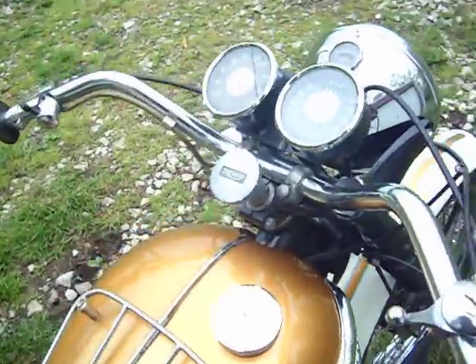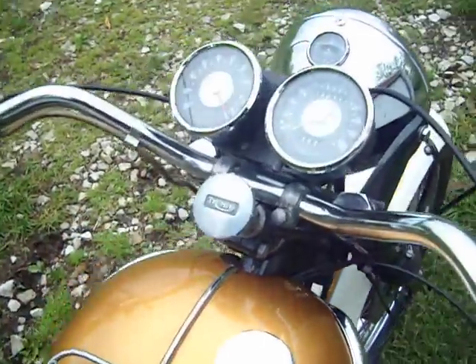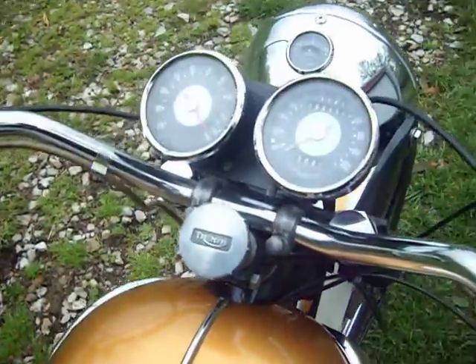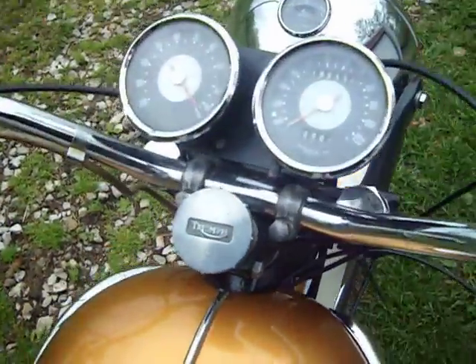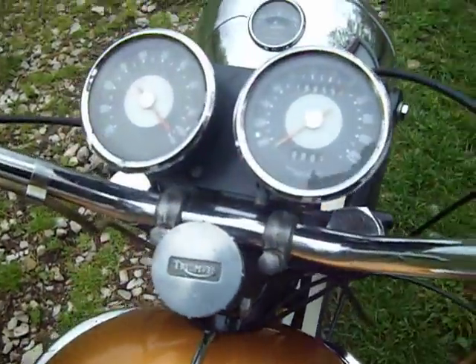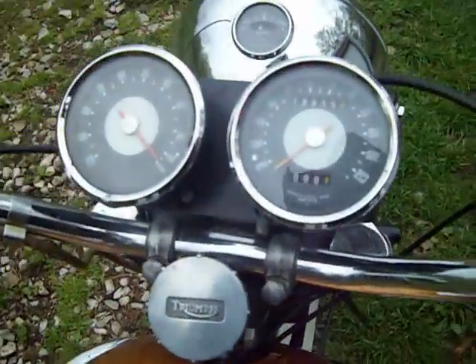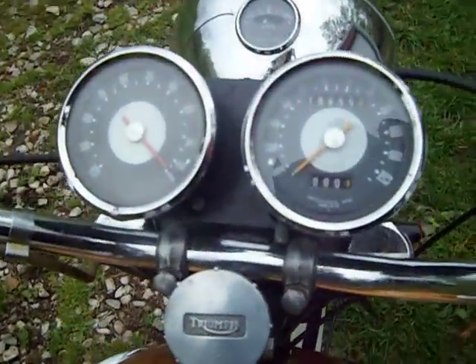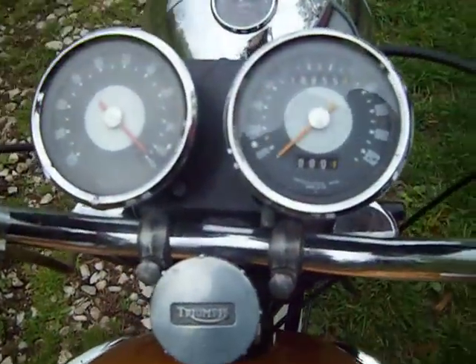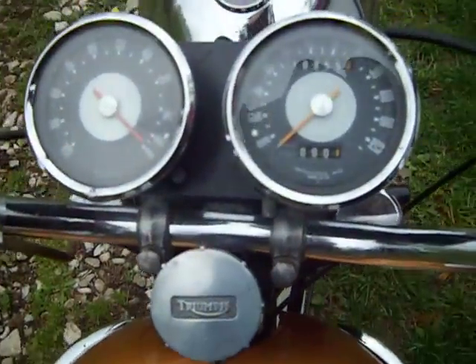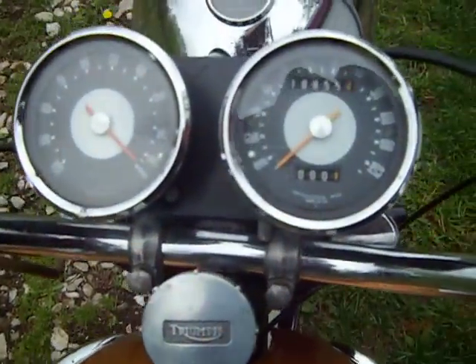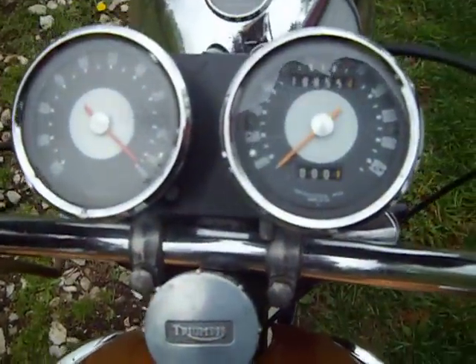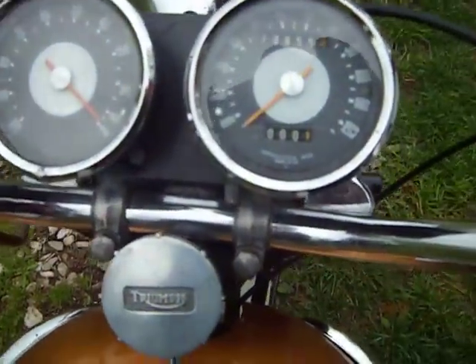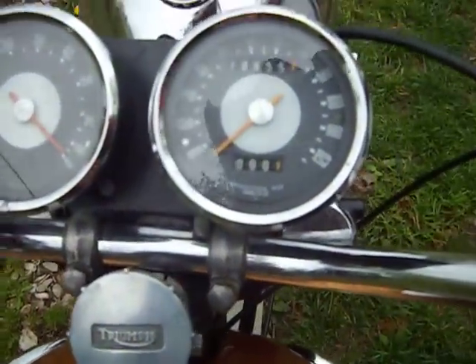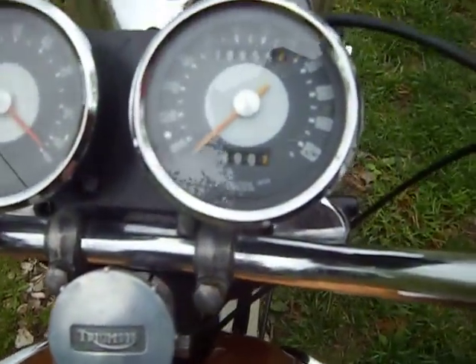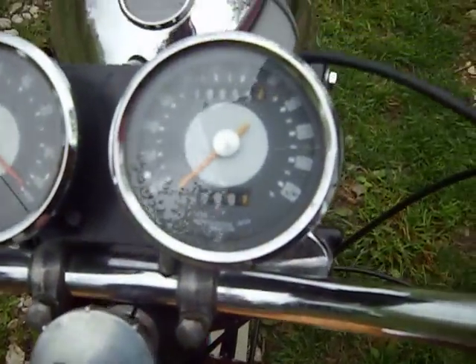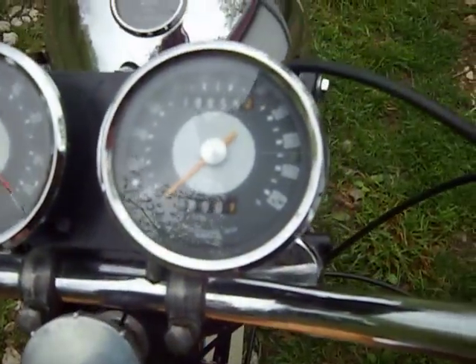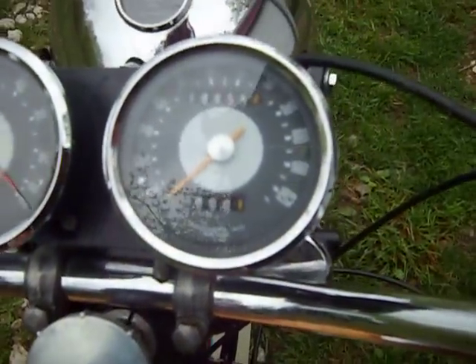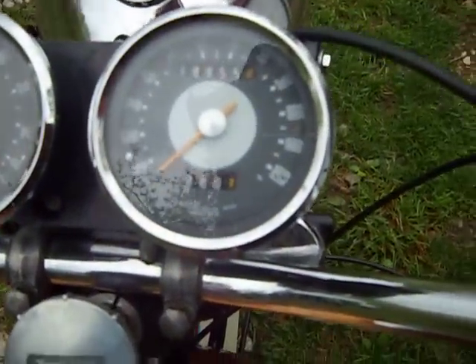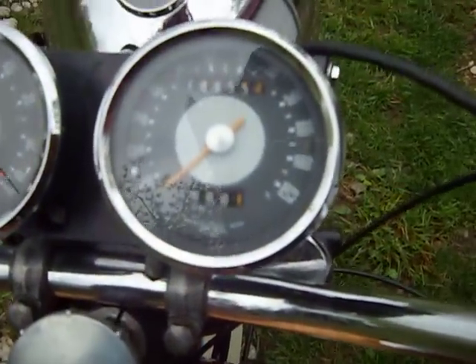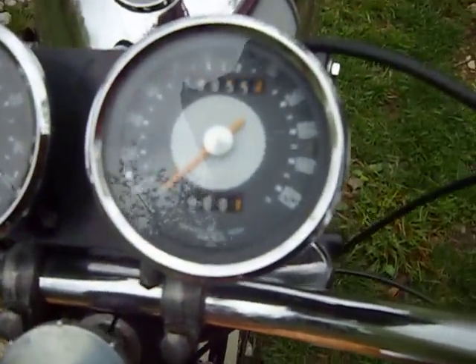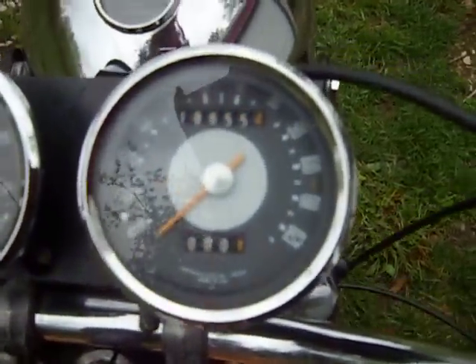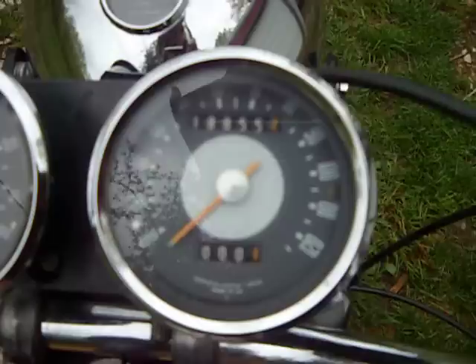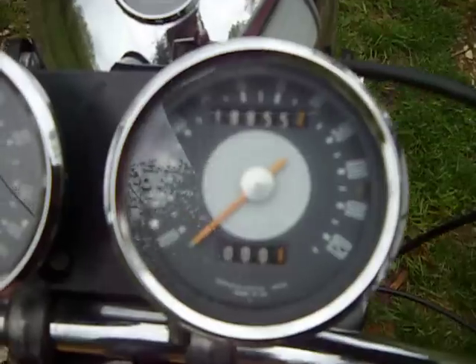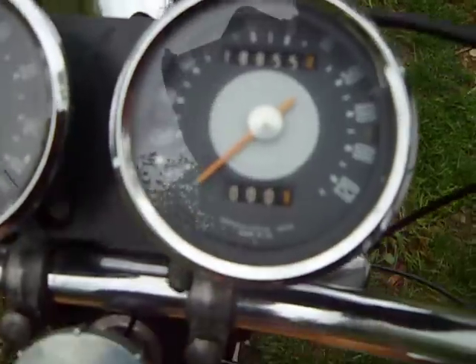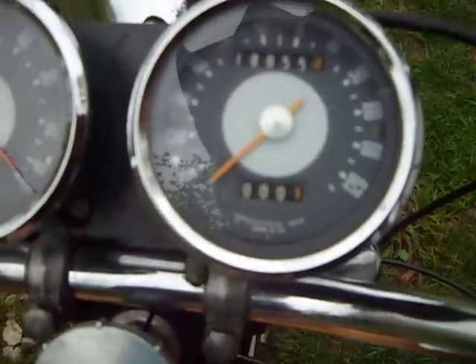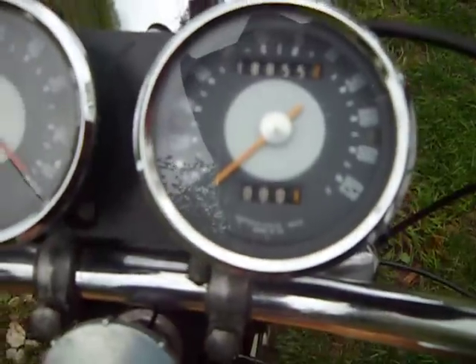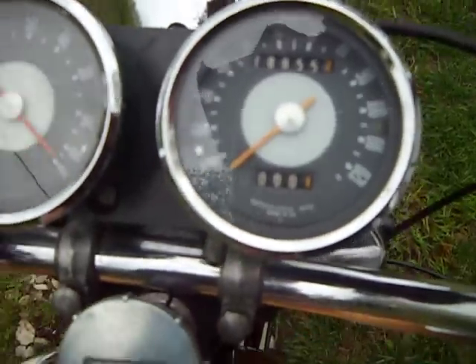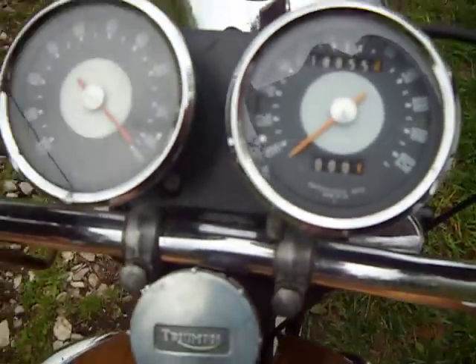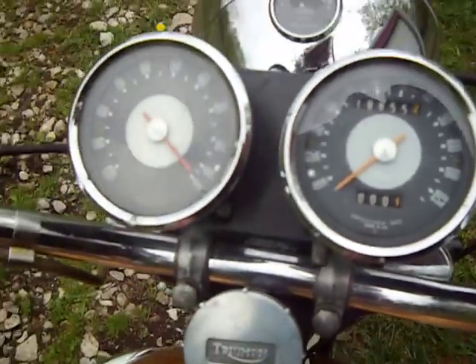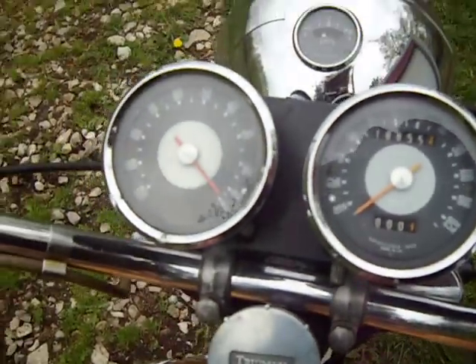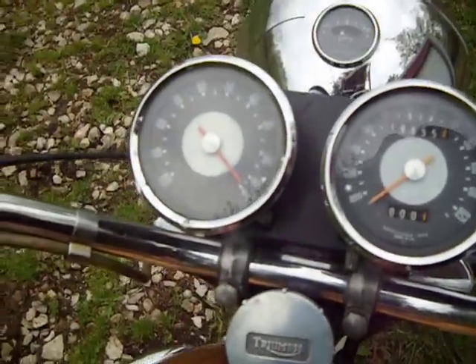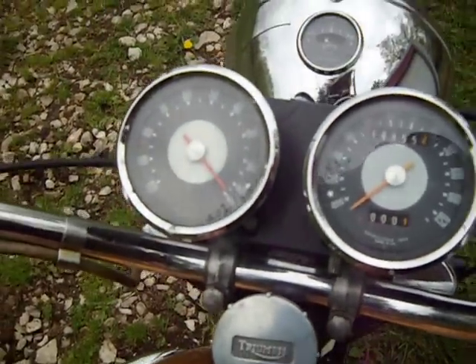Still got the old Triumph gauges. The bike itself, prior to the engine rebuild and the restoration, has 18,800 miles on it.